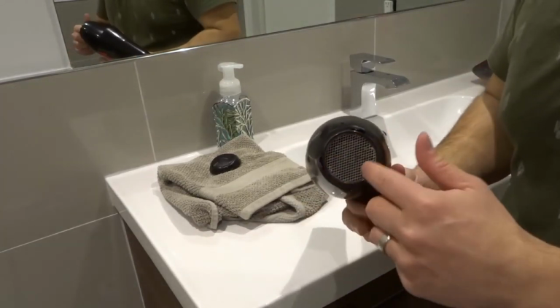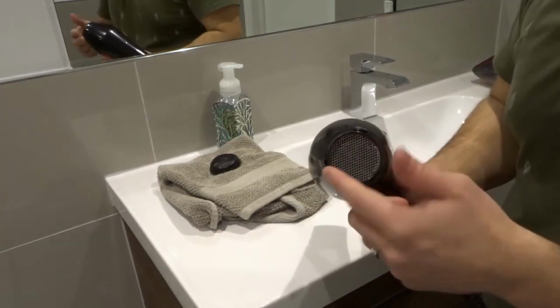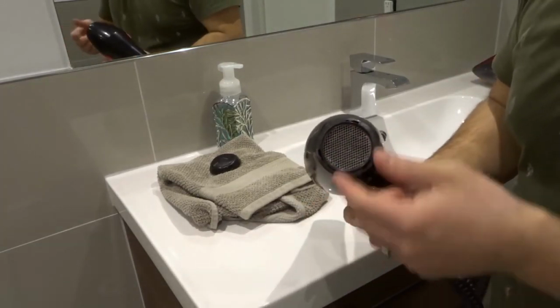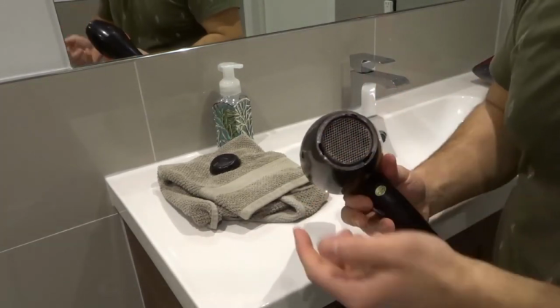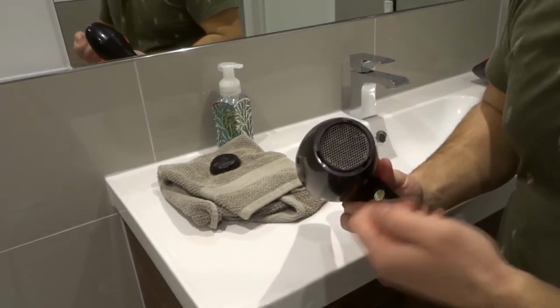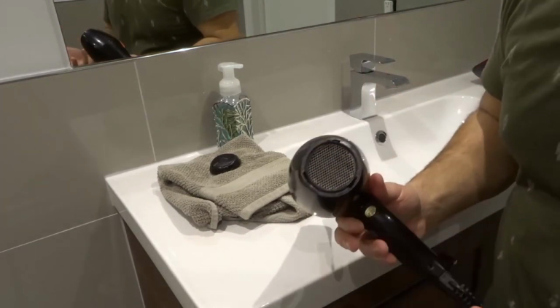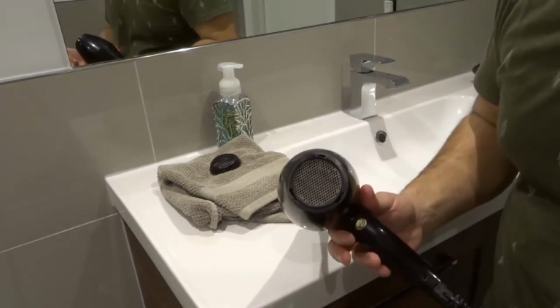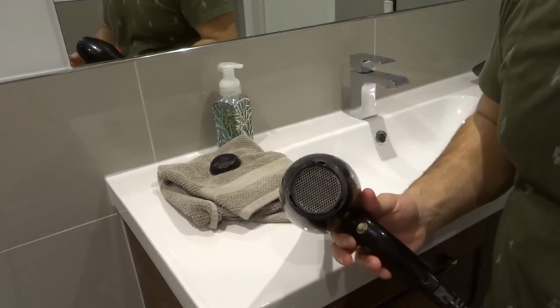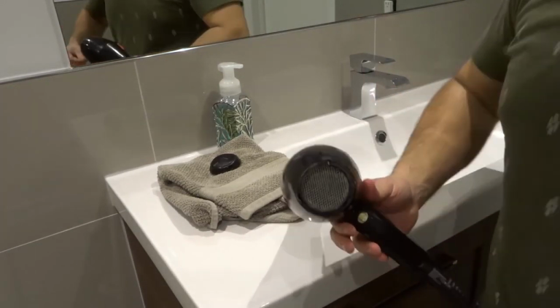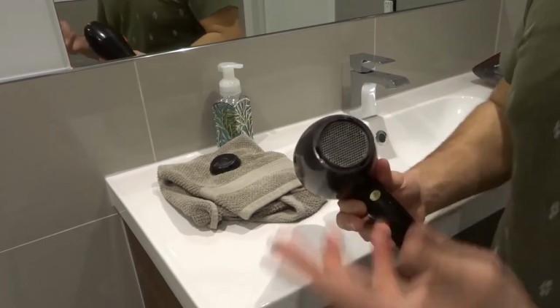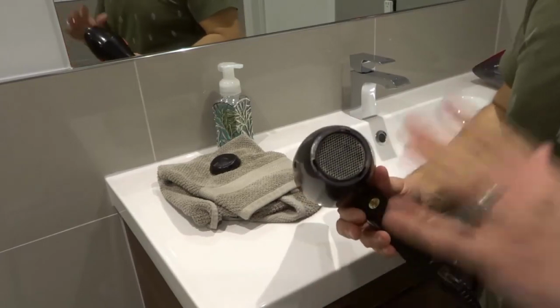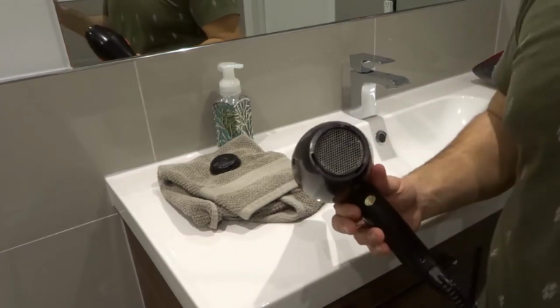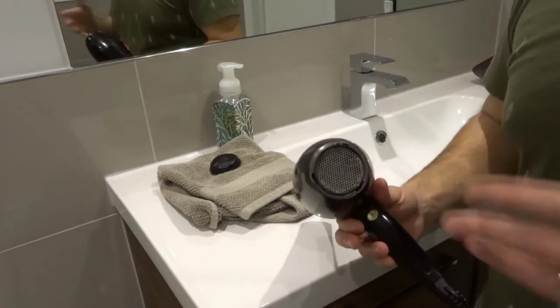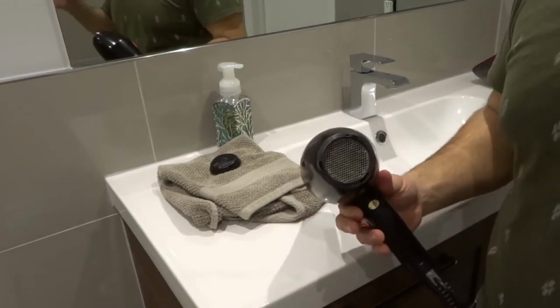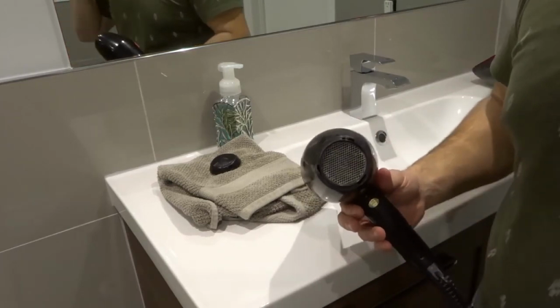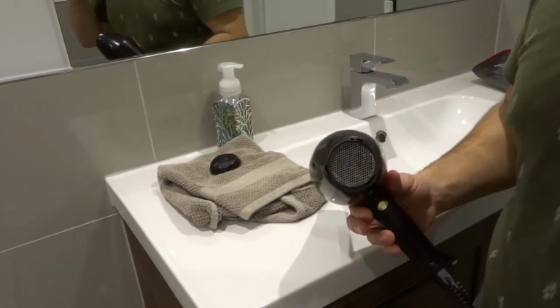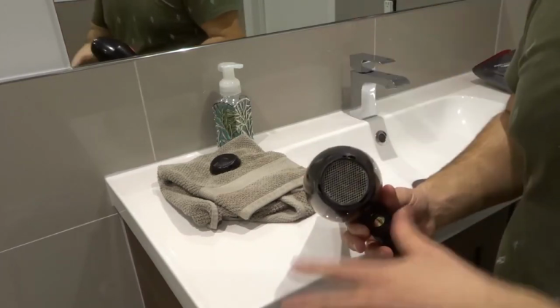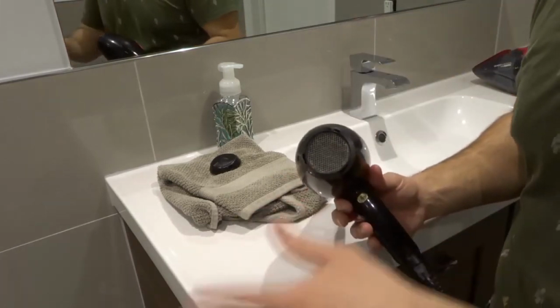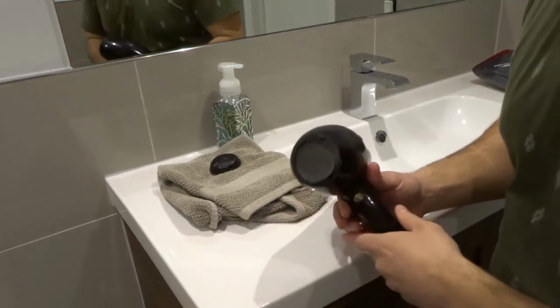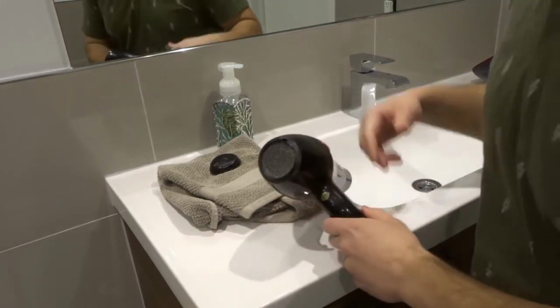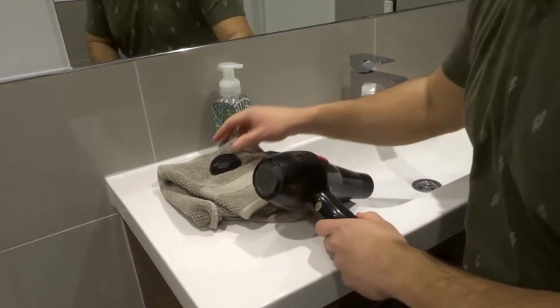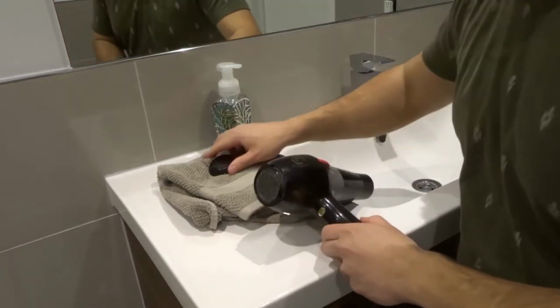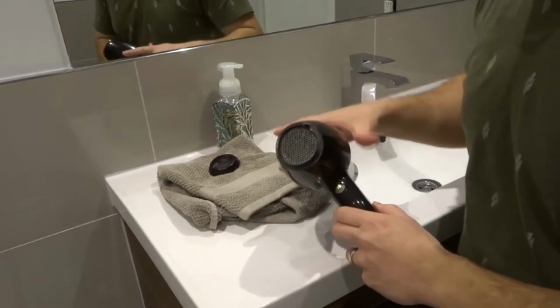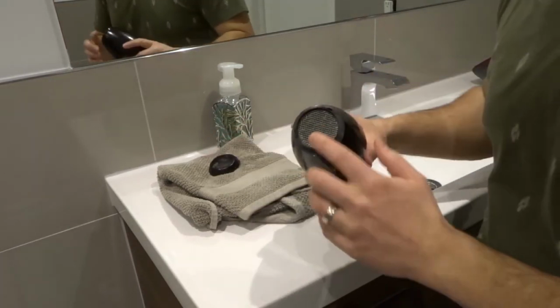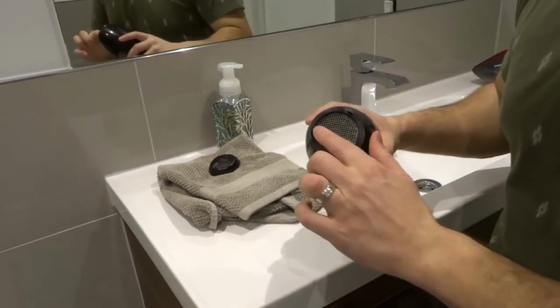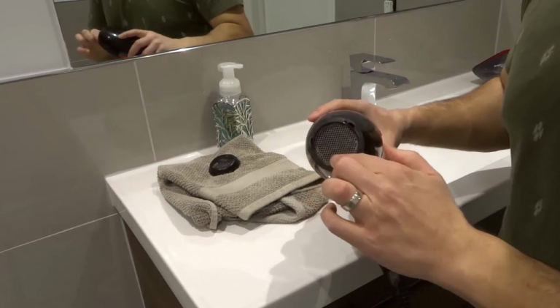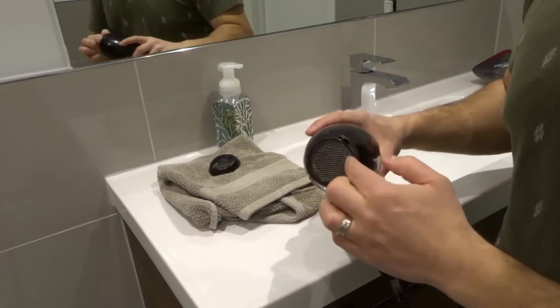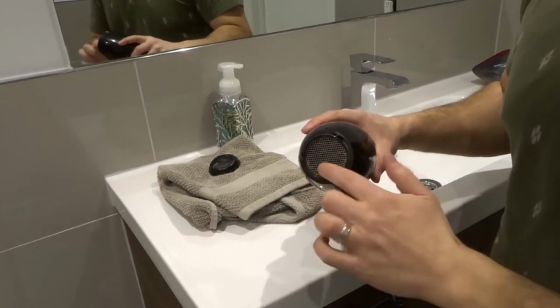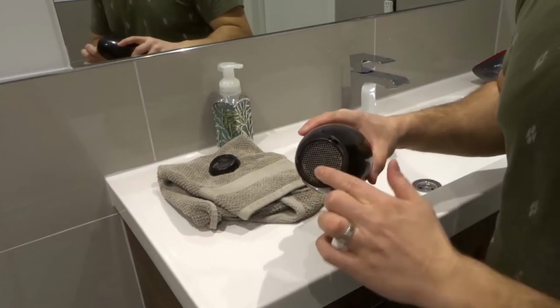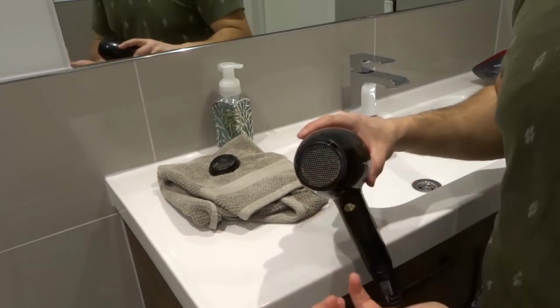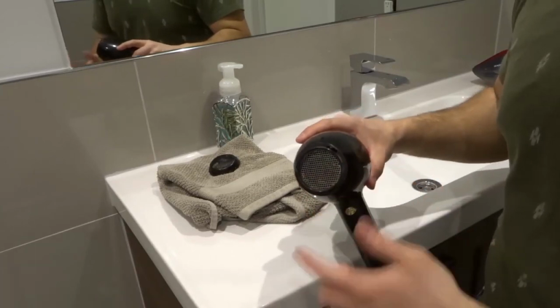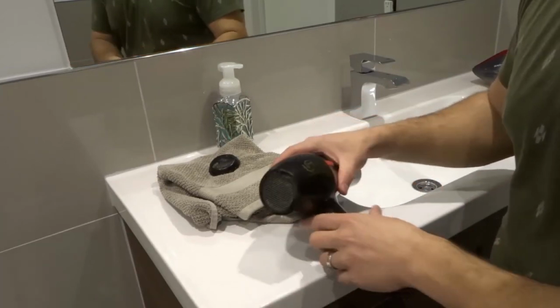You're going to vacuum this thoroughly with your own vacuum, which I will do off camera — I don't want to waste your time watching me go get the other vacuum. But you're going to vacuum this until you get all the lint out.